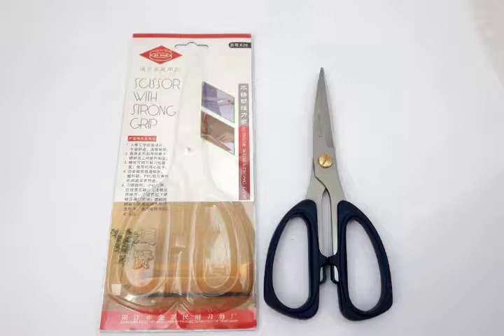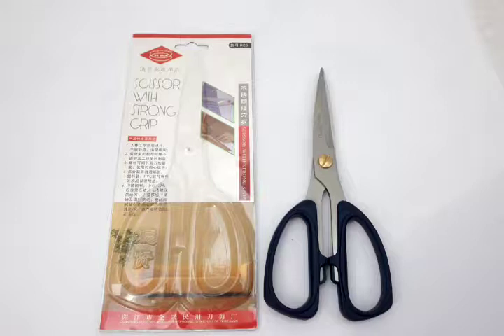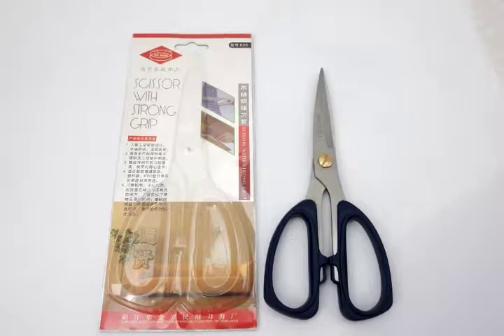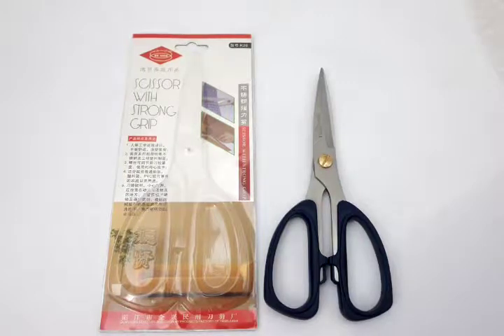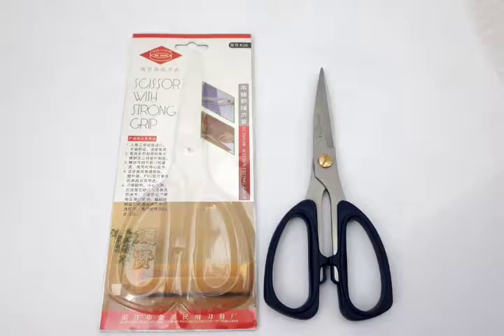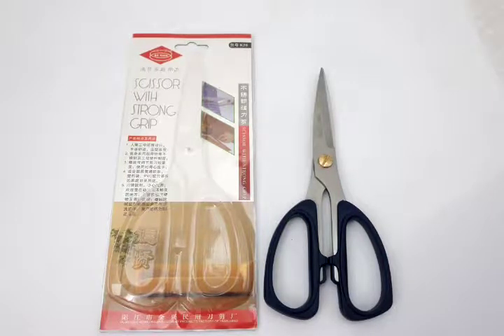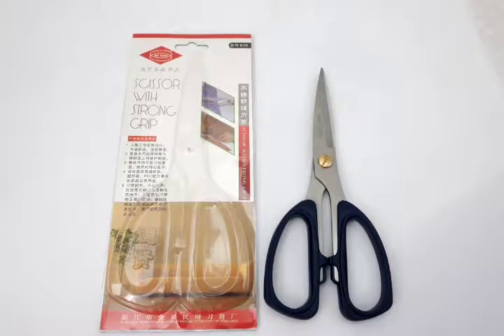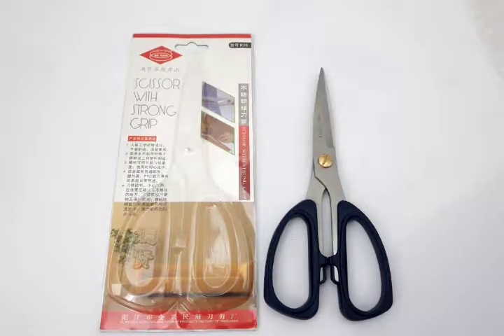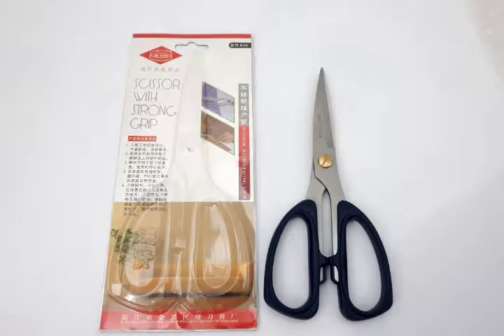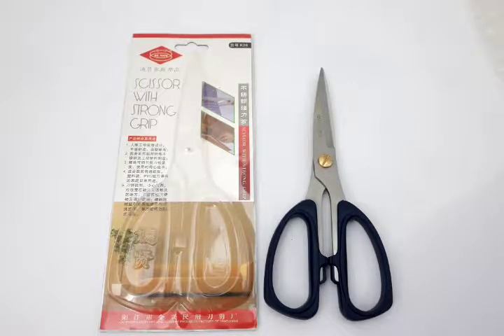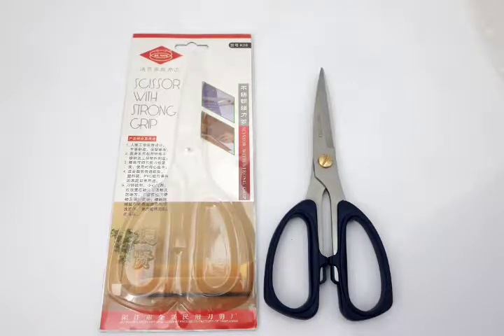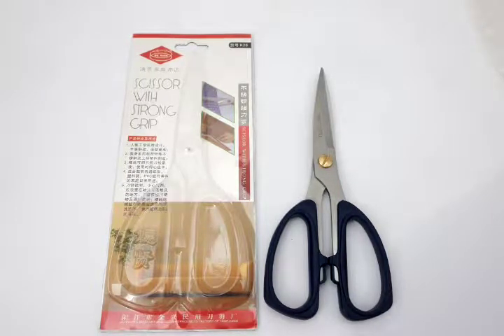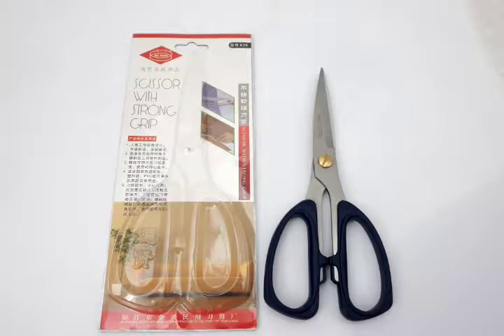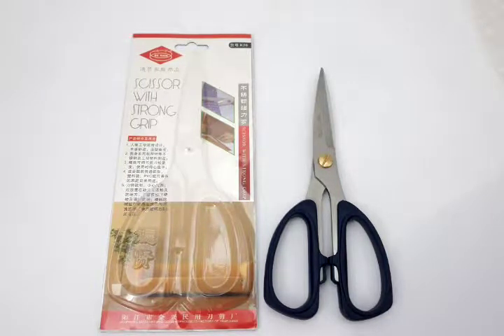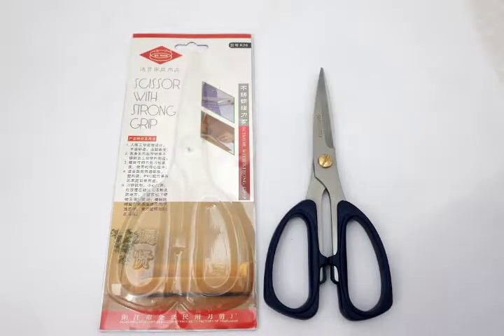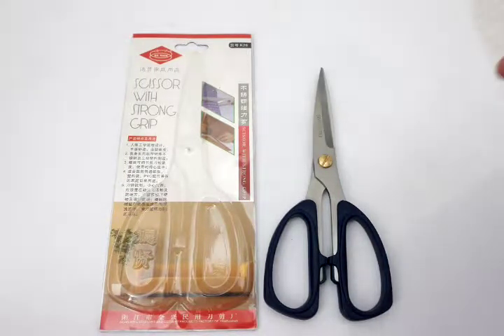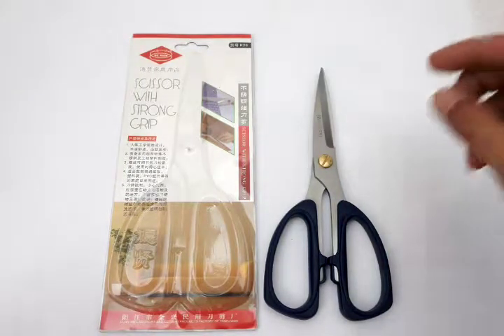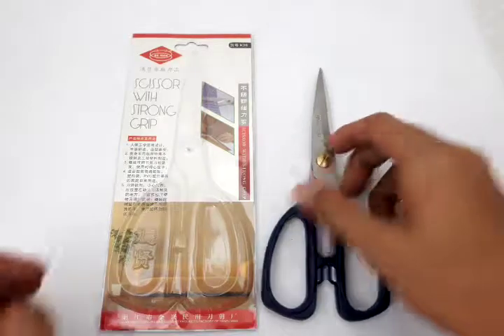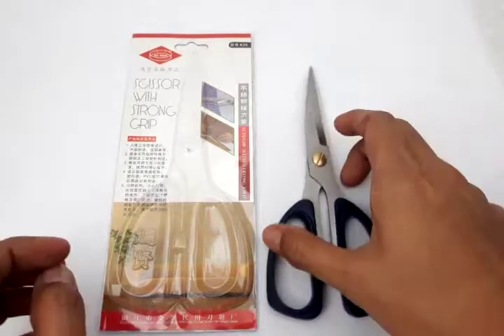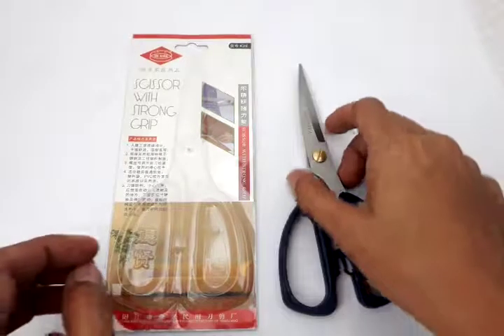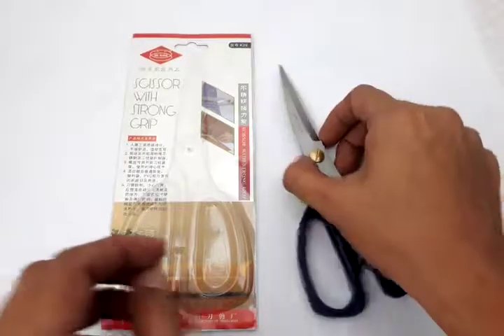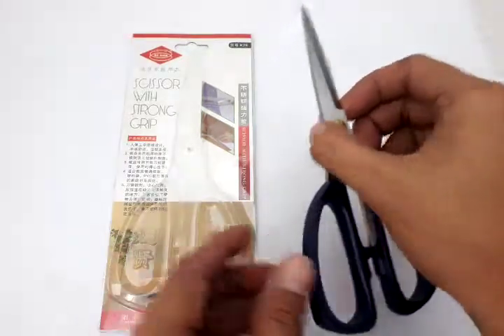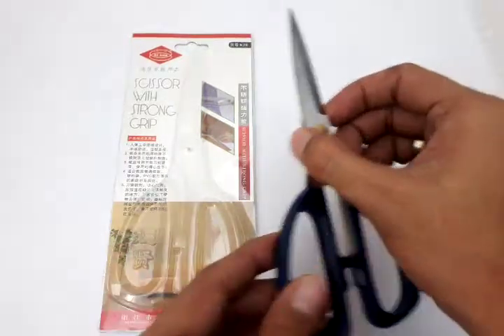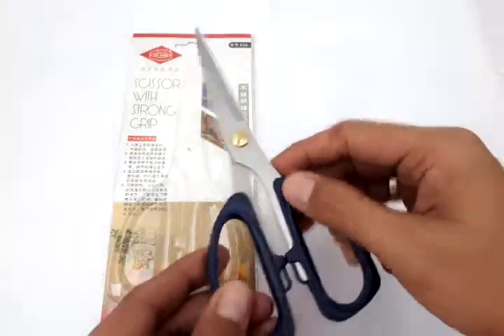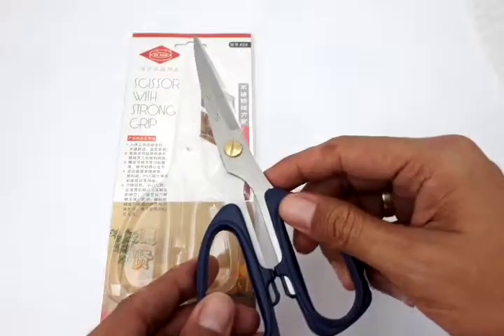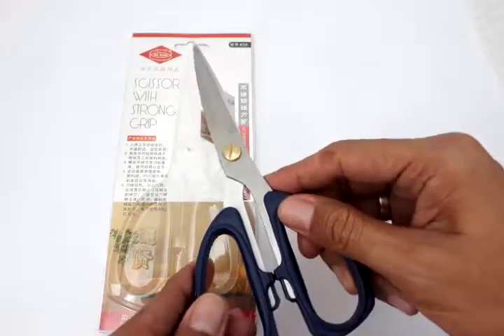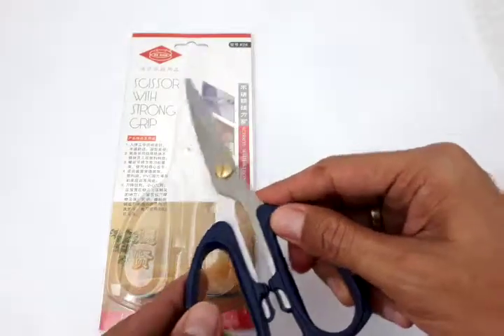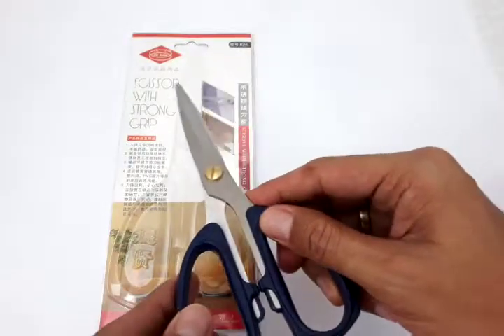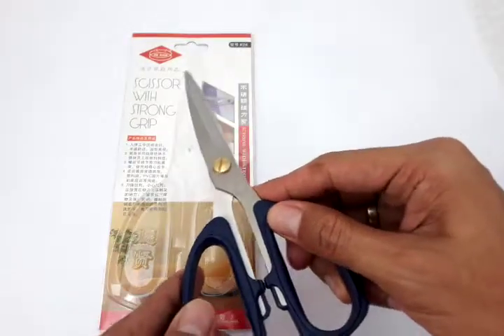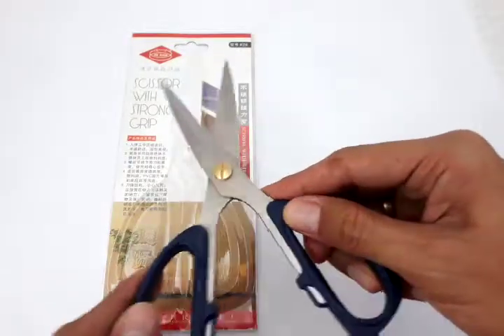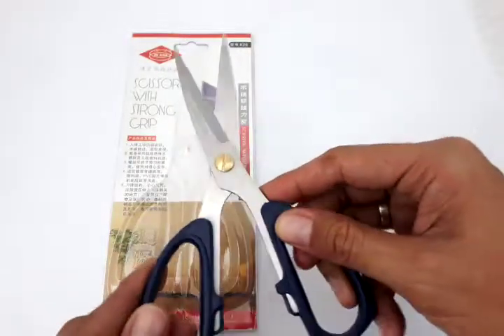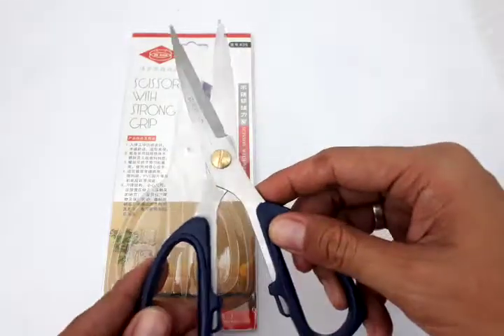Hello everyone, this is Jacob, shipping from Philippines Lazada. This is a product video of our product called Scissor with Strong Grip.